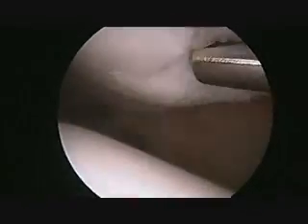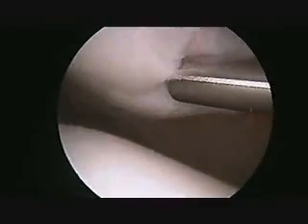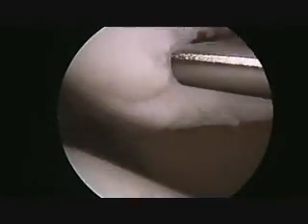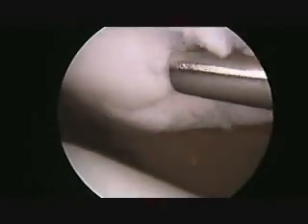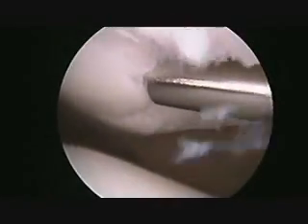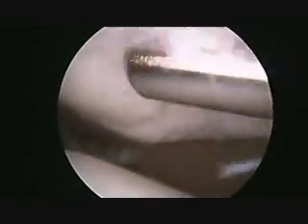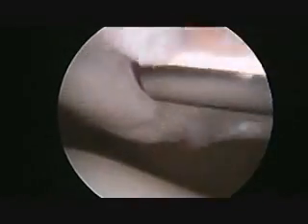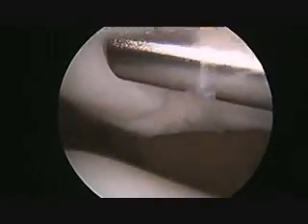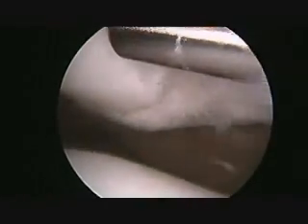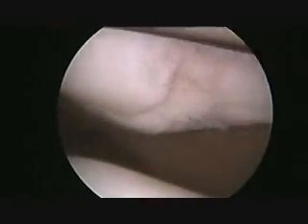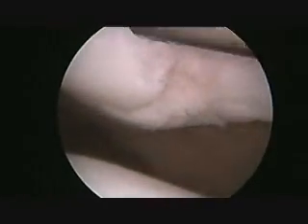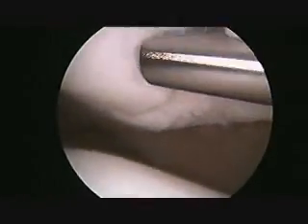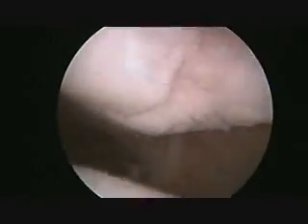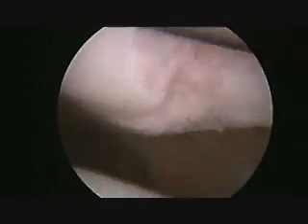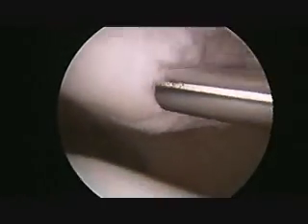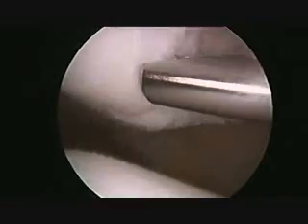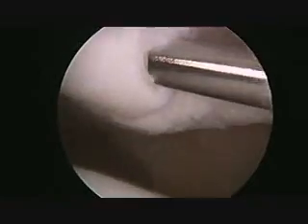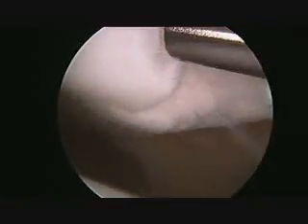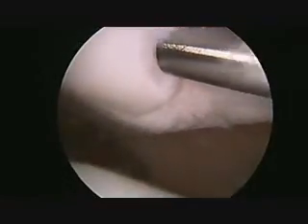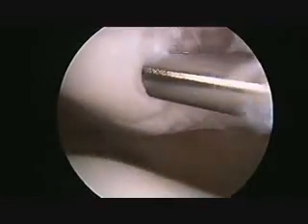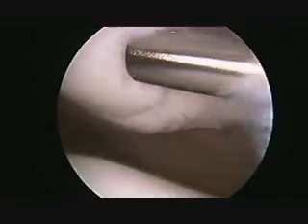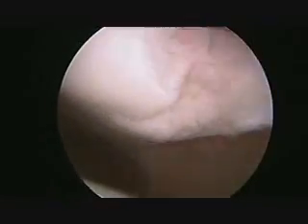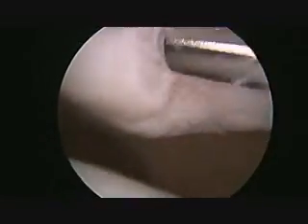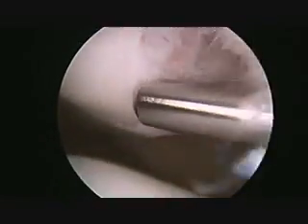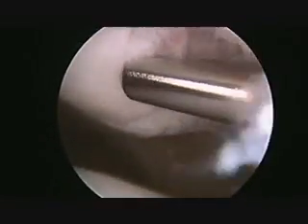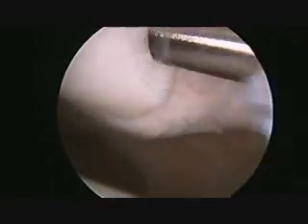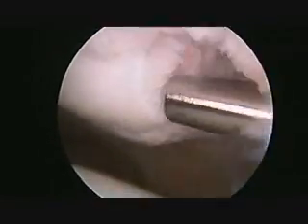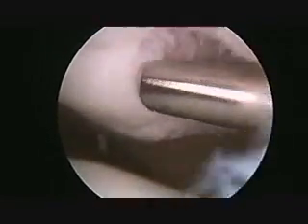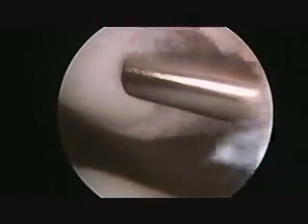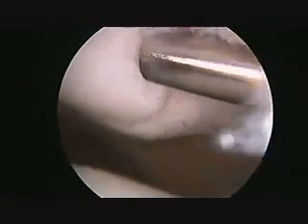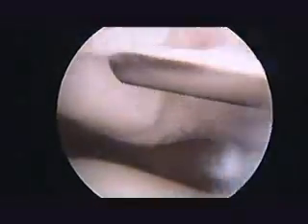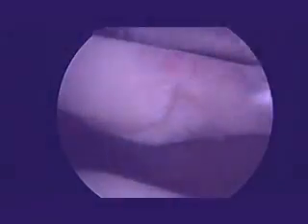Once it is completely cleaned and smoothed, any other additional surgery in the knee is completed. The arthroscope is then removed, the wounds are closed, and the rehab can begin.